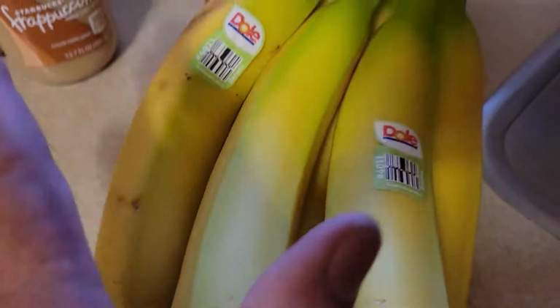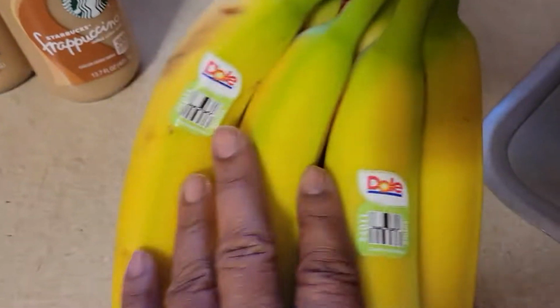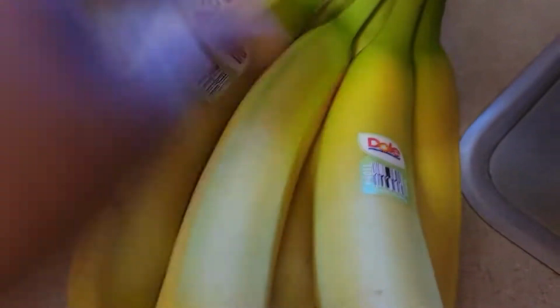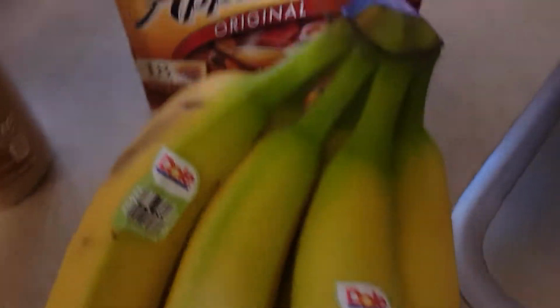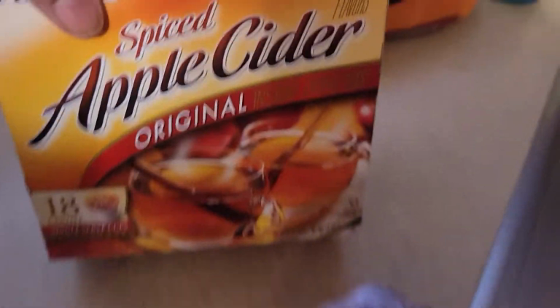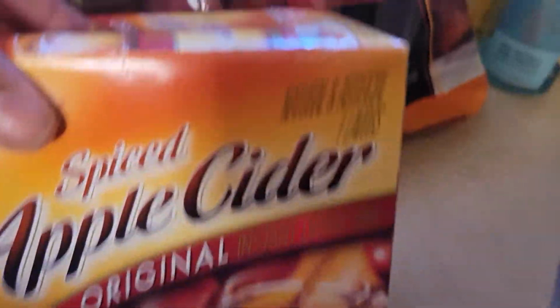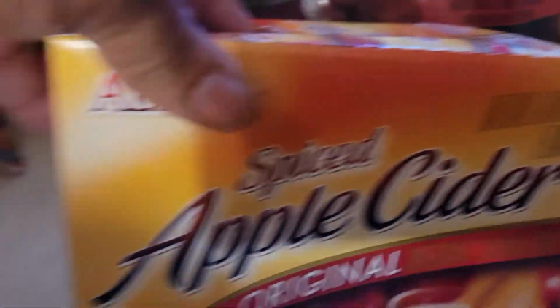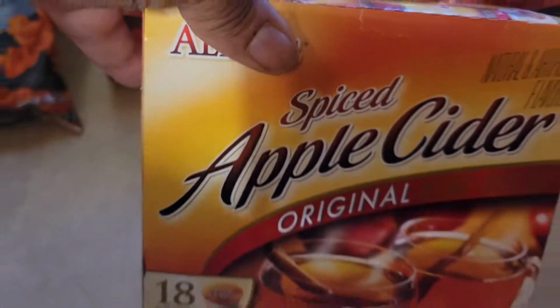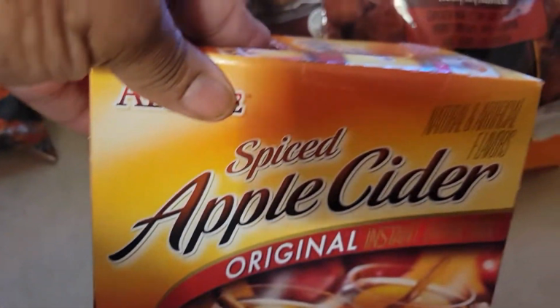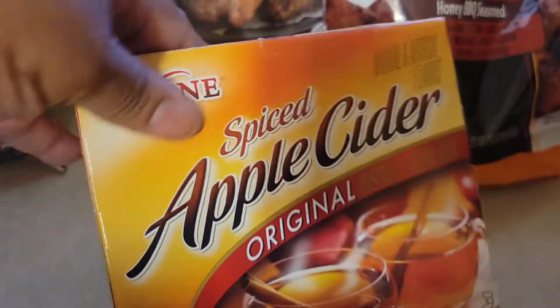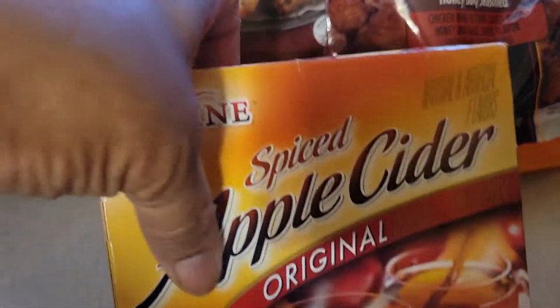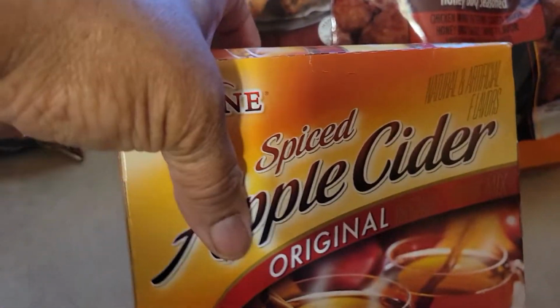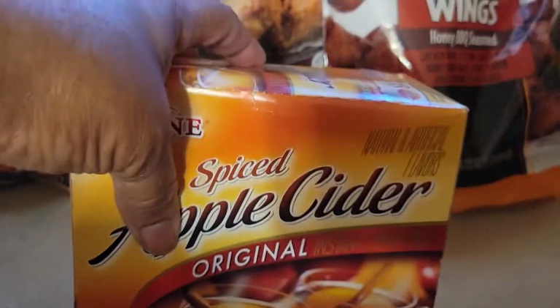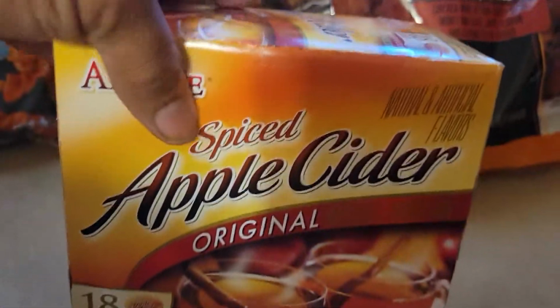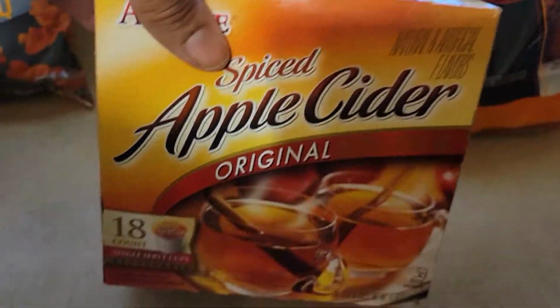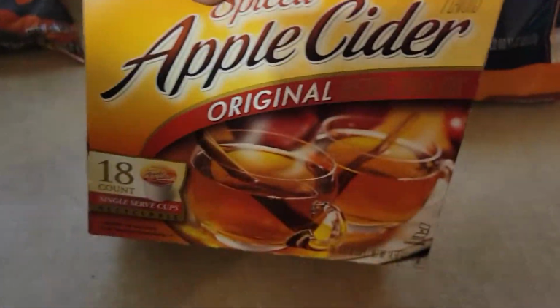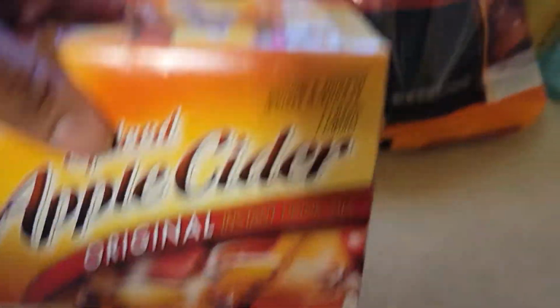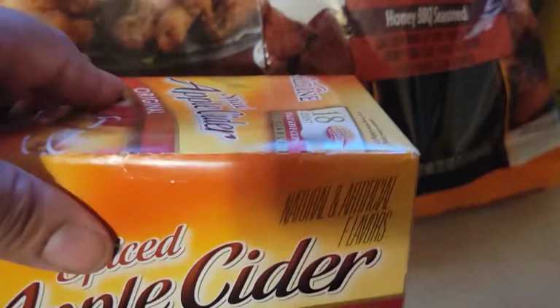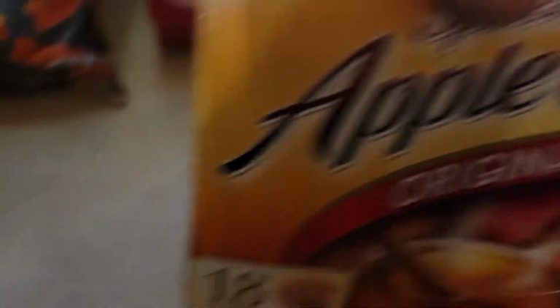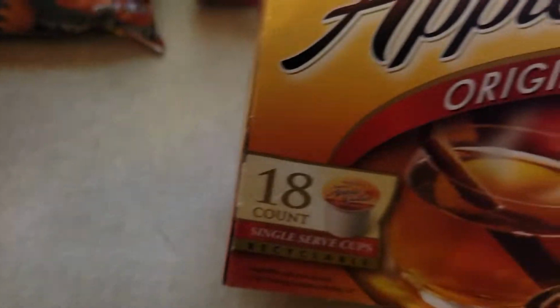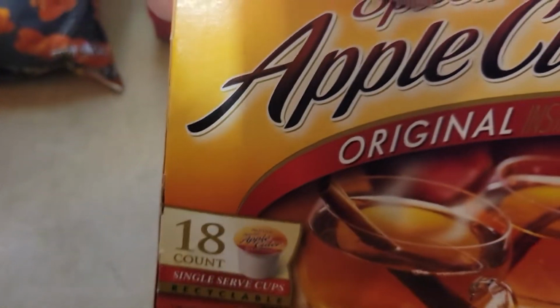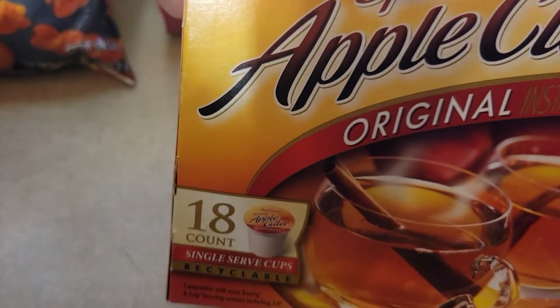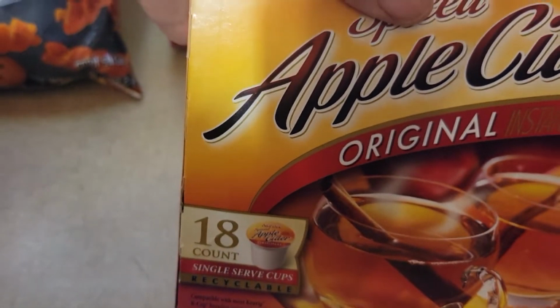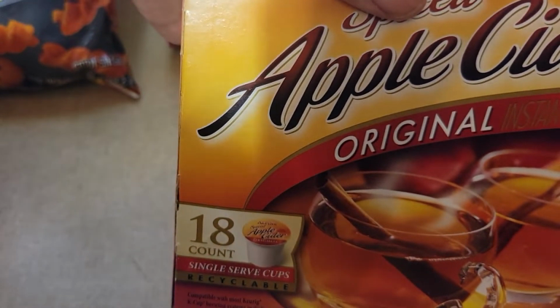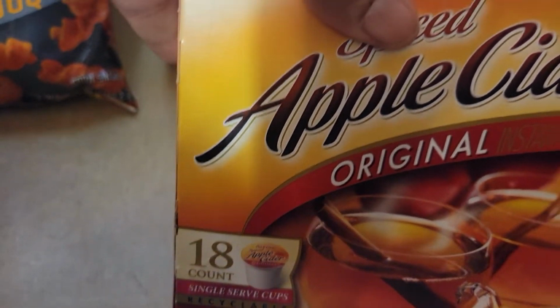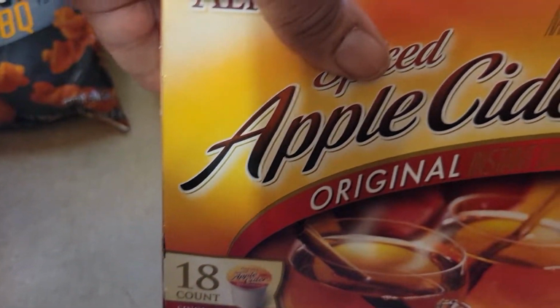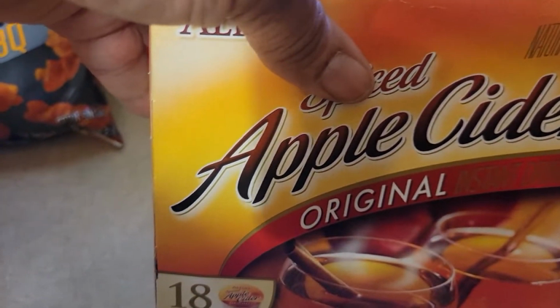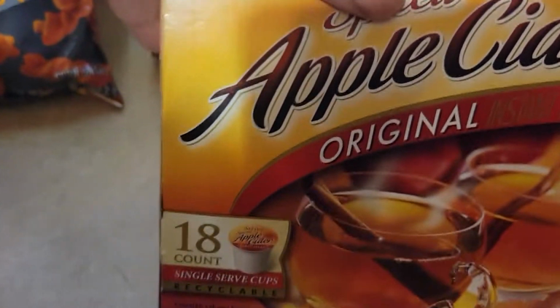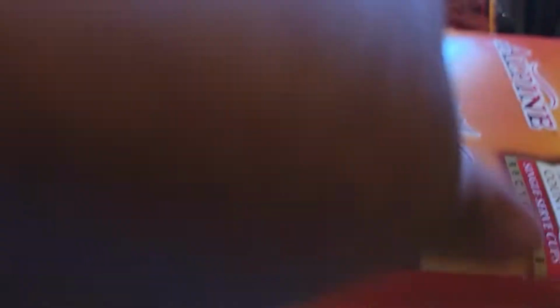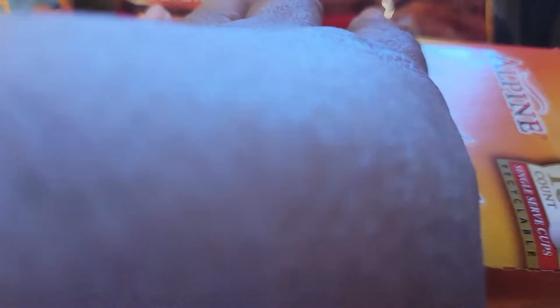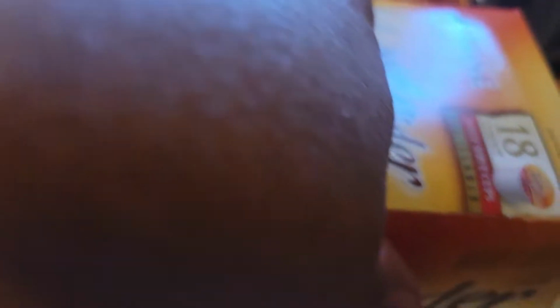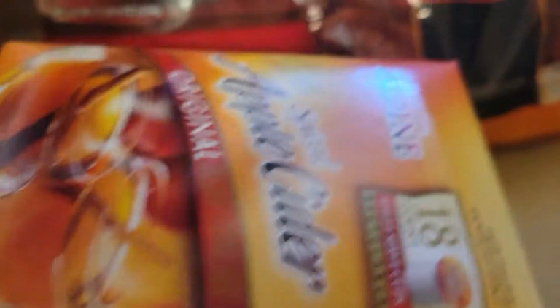Then I got some bananas. And this is the first time getting this Spiced Apple Cider in K-Cups. I buy it all the time, but now I can put it in the Keurig that we have.